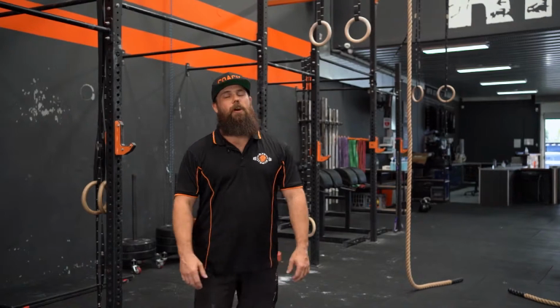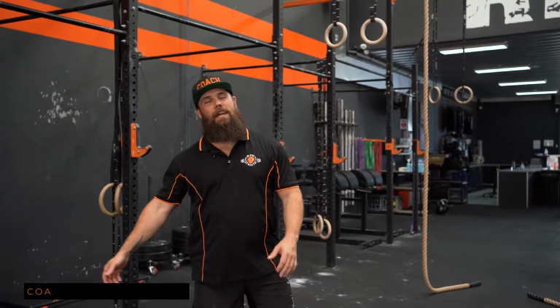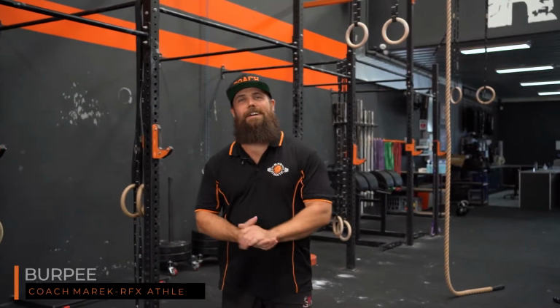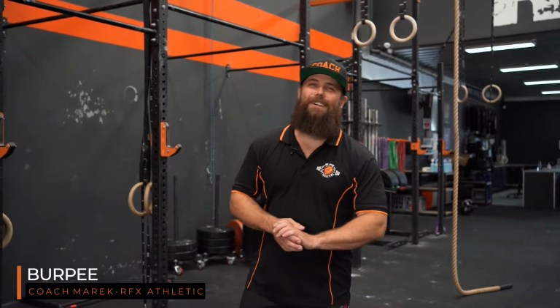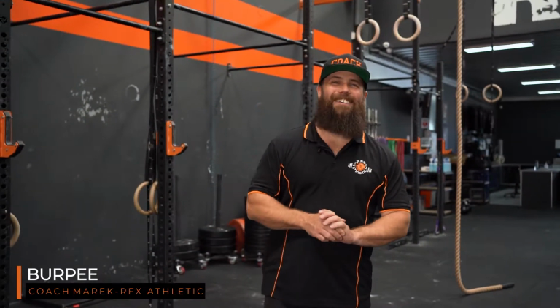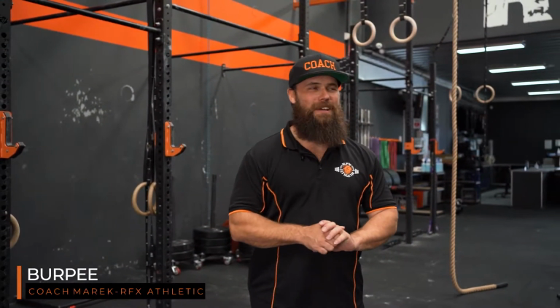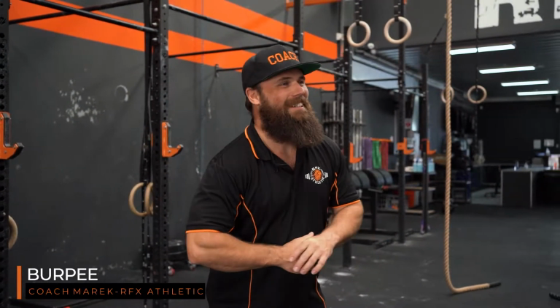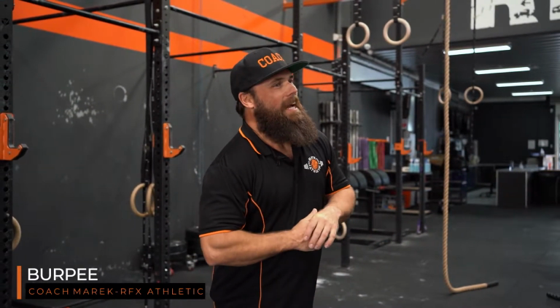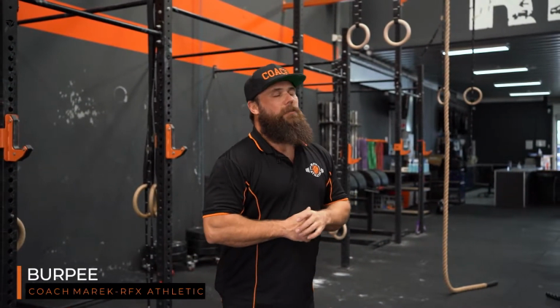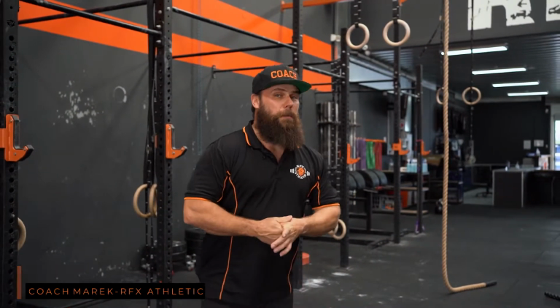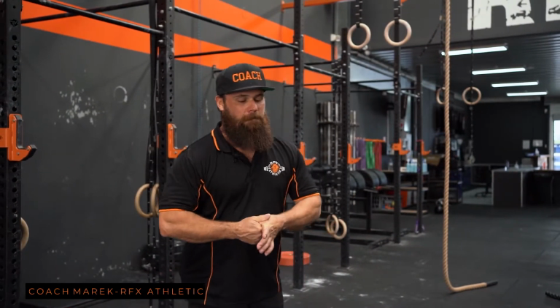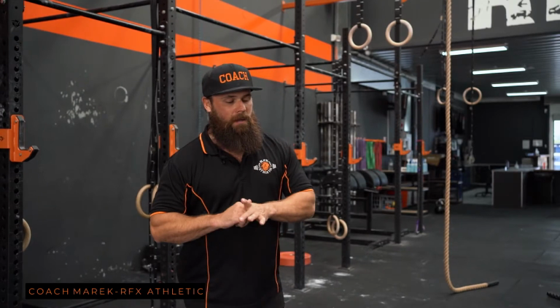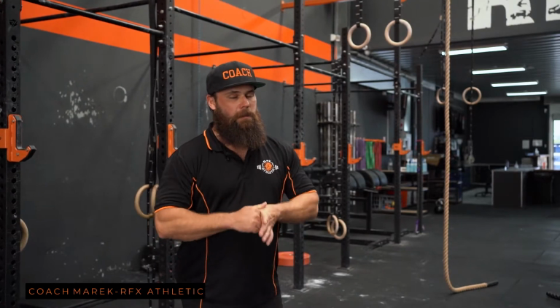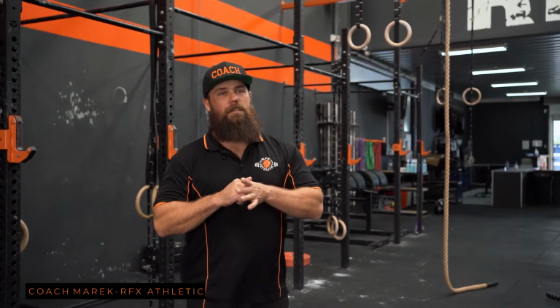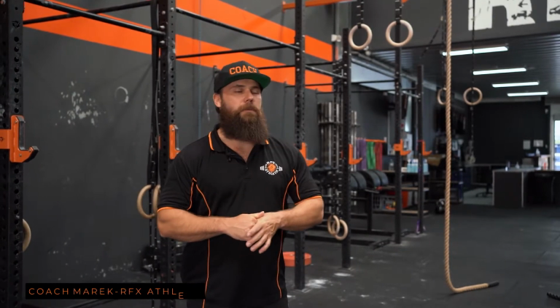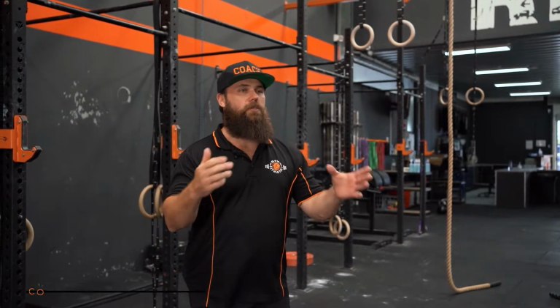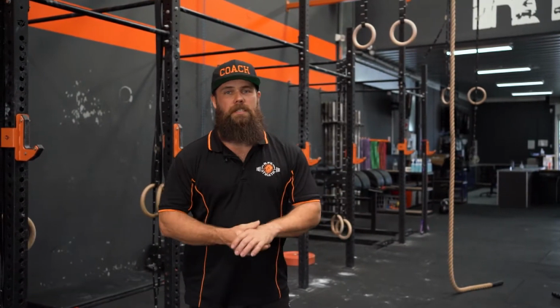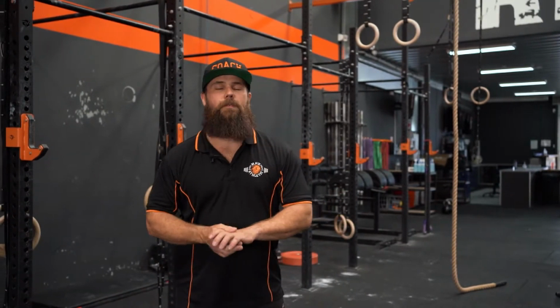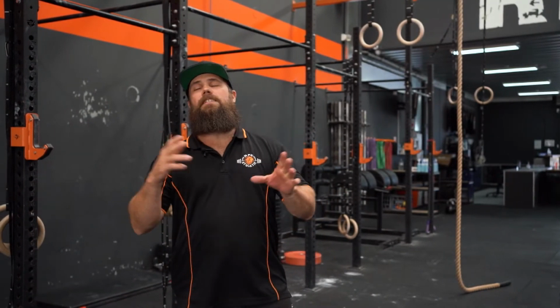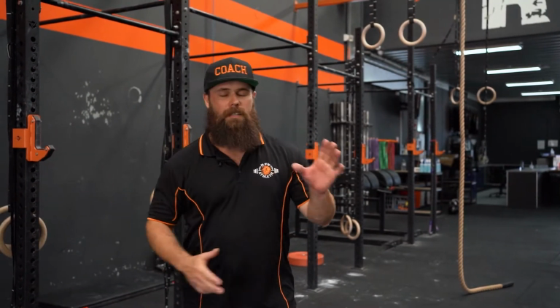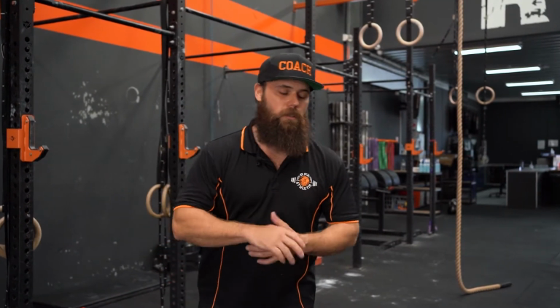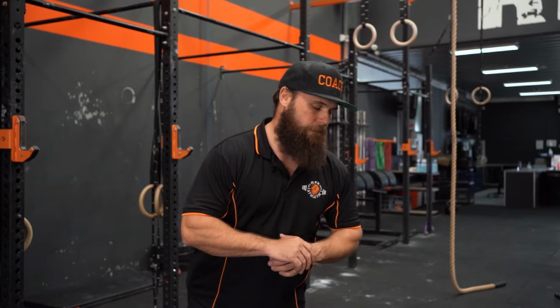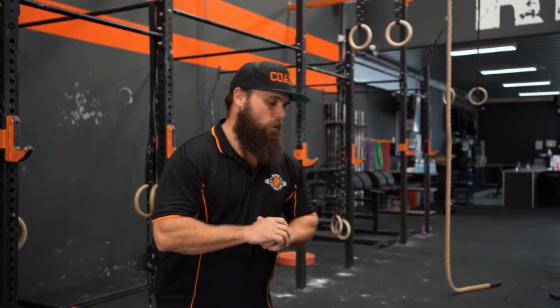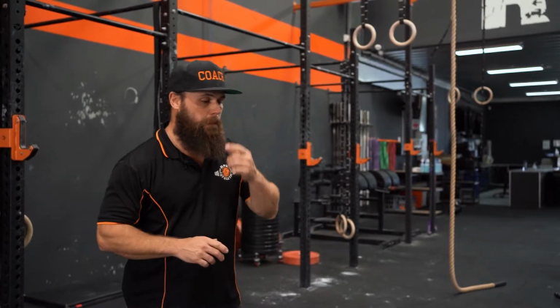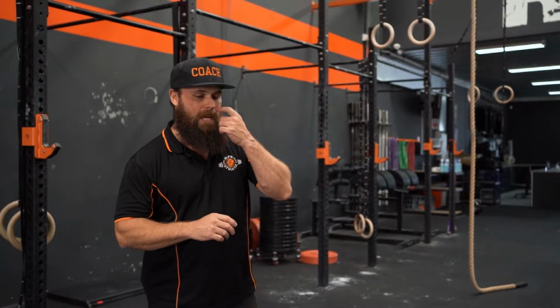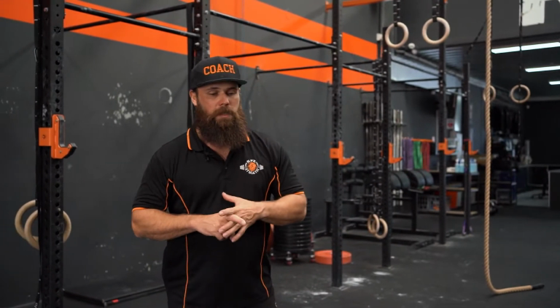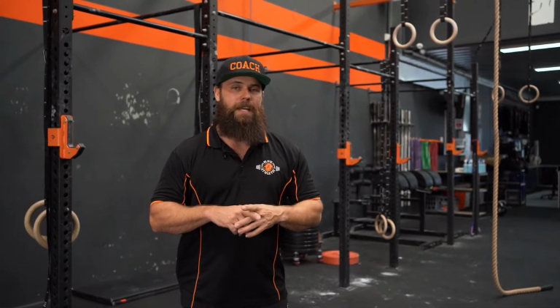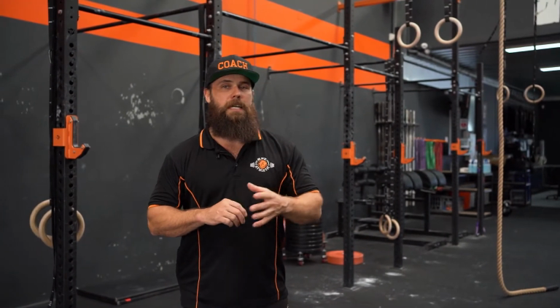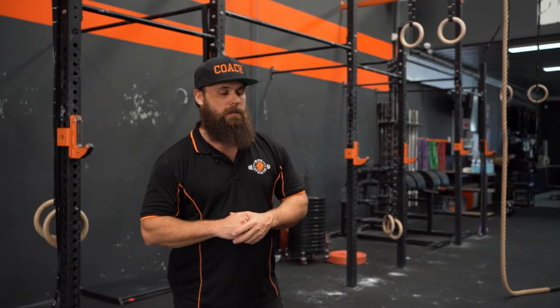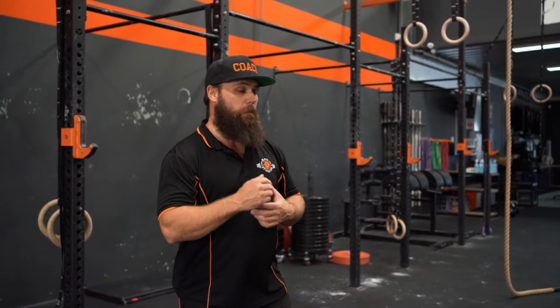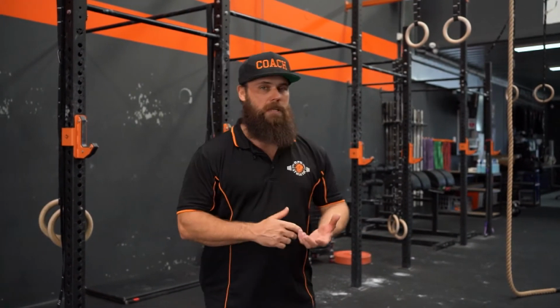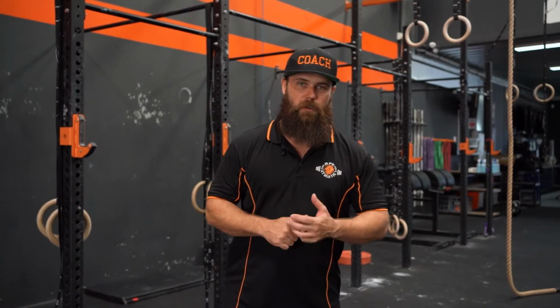Coach Marek here at Forrestdale RFX. Going through the burpee today. Now the burpee — everyone thinks it's super easy, and everyone hates it and doesn't want to look at it. When we're doing a burpee, there are a couple of things we can do to make it a little bit easier and help you breathe through the movement.